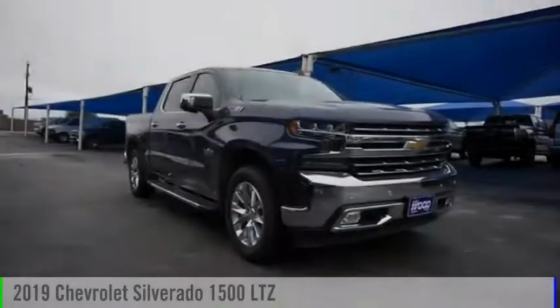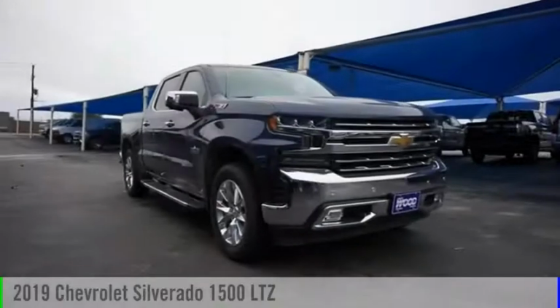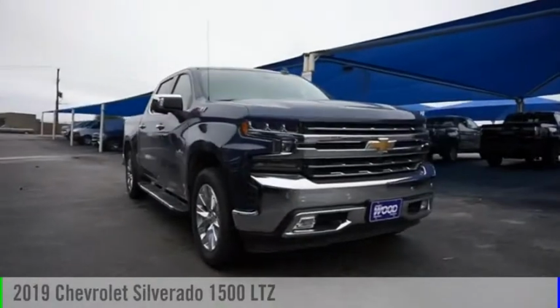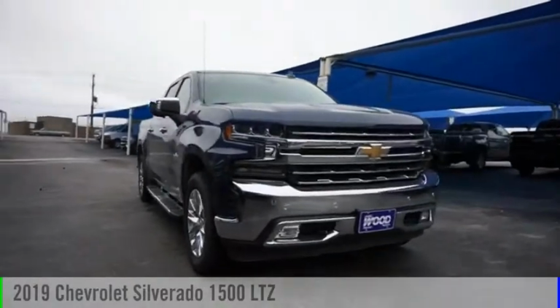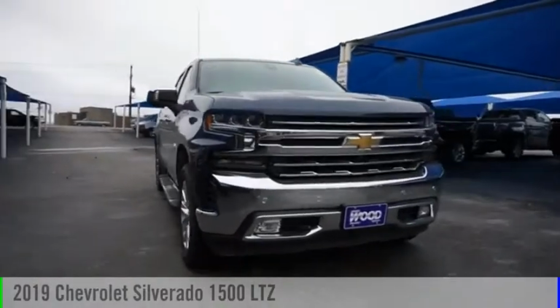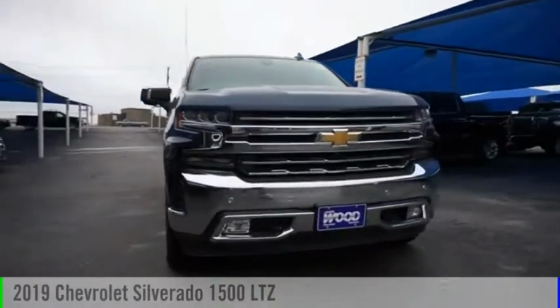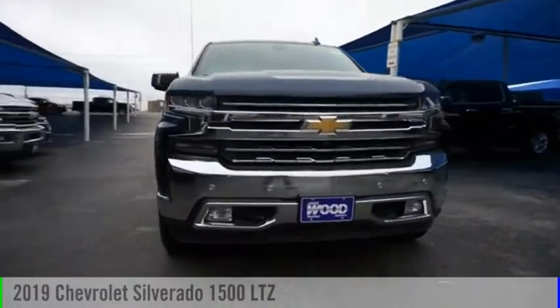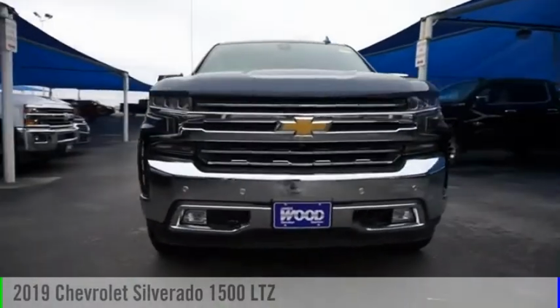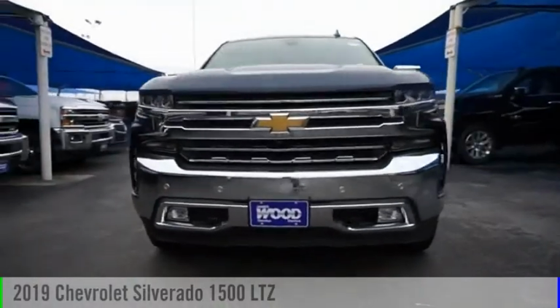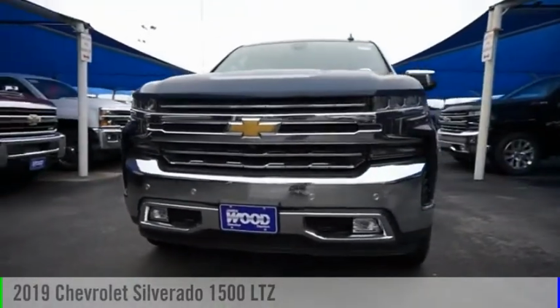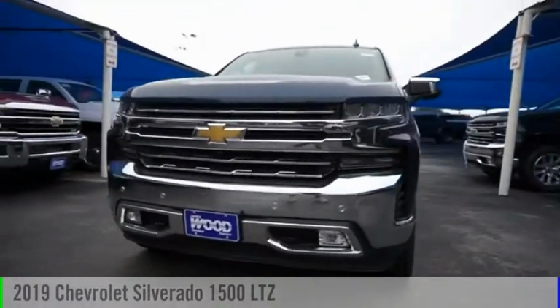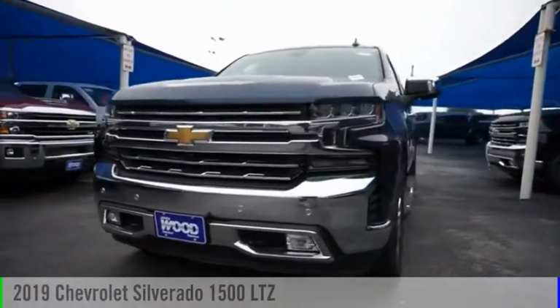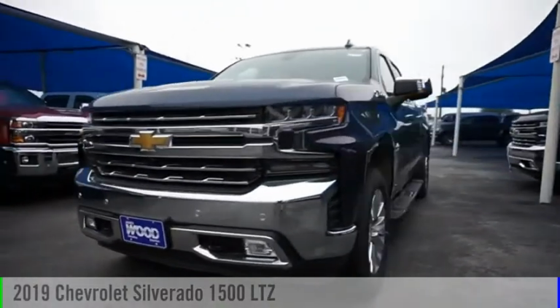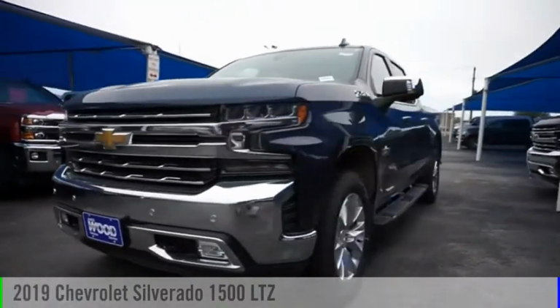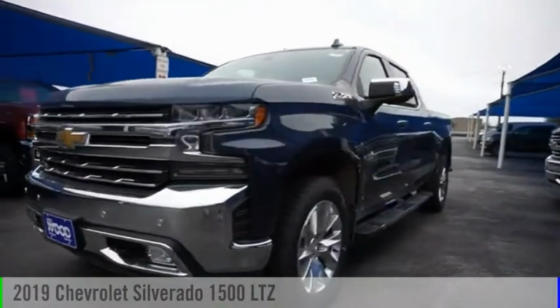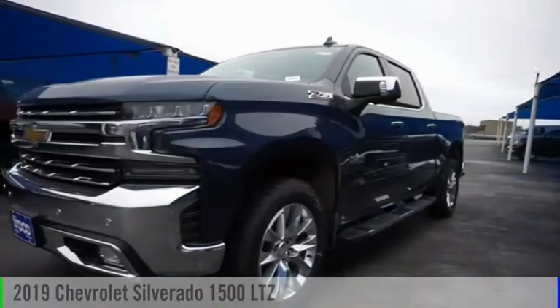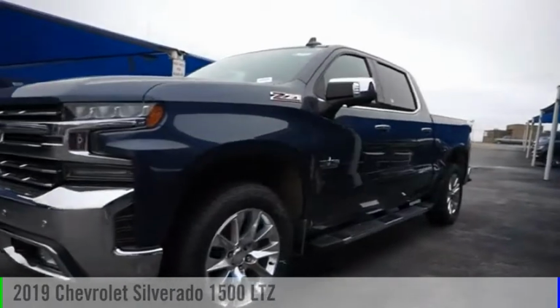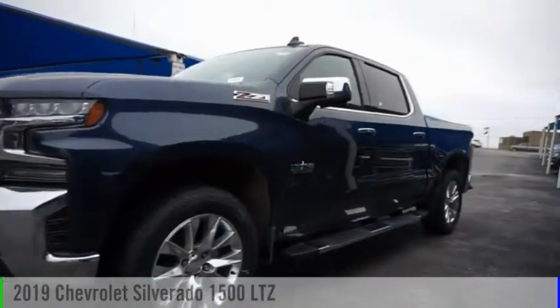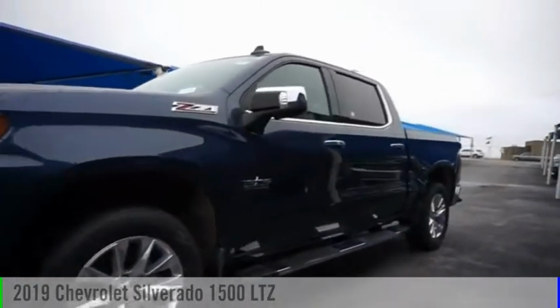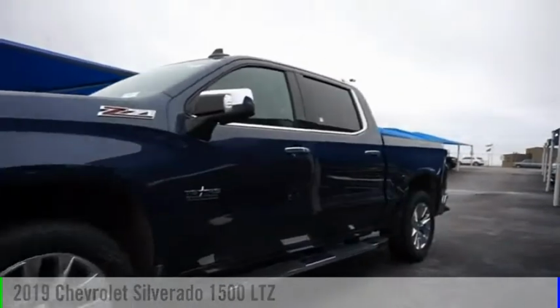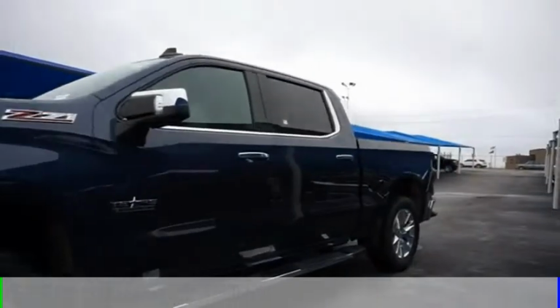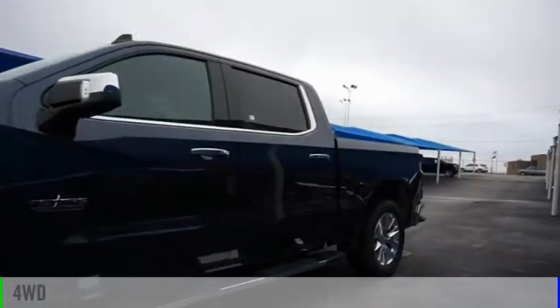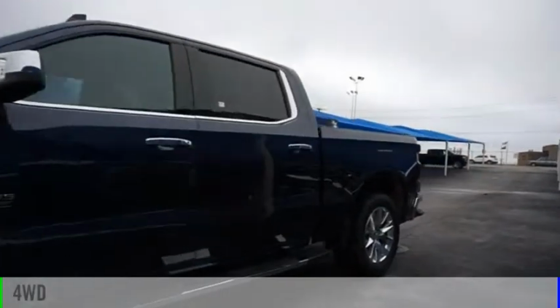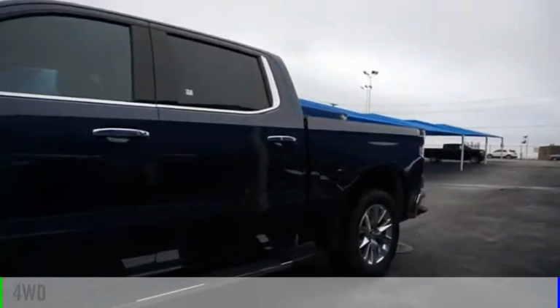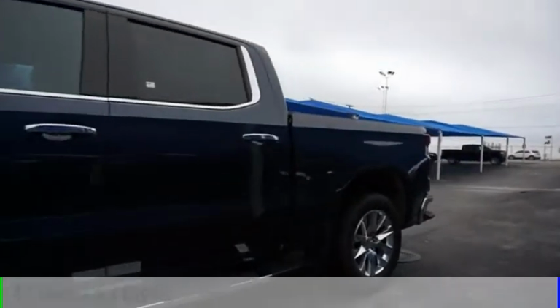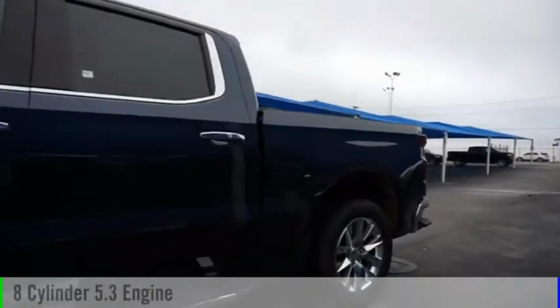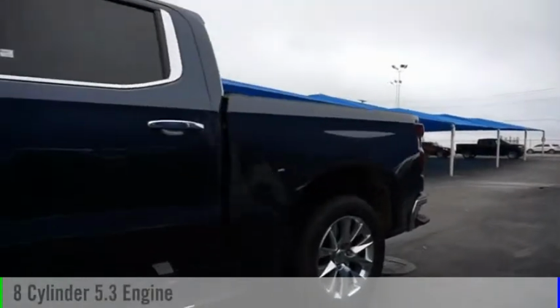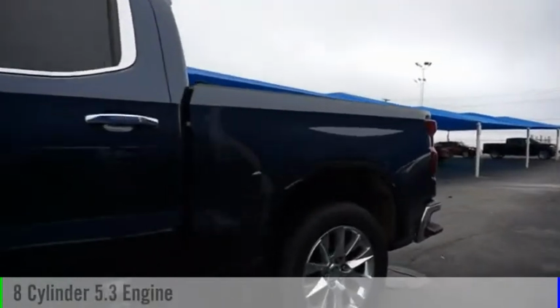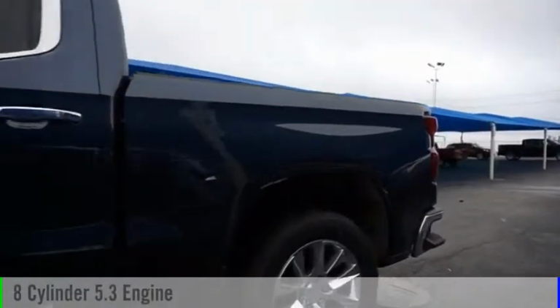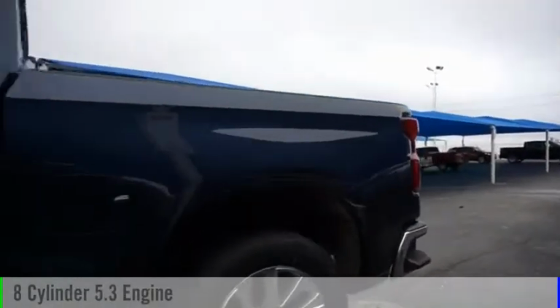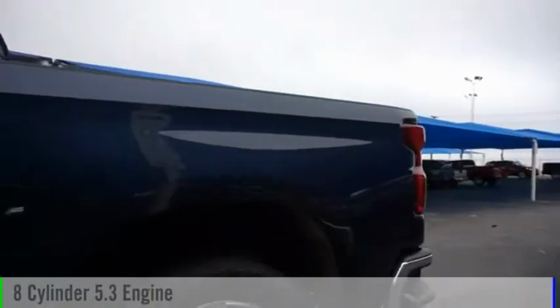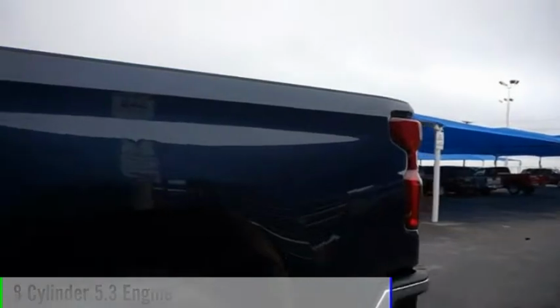Stop by and take a look at the 2019 Silverado 1500. This vehicle is powered by a four-wheel drive, eight-cylinder, 5.3-liter engine.